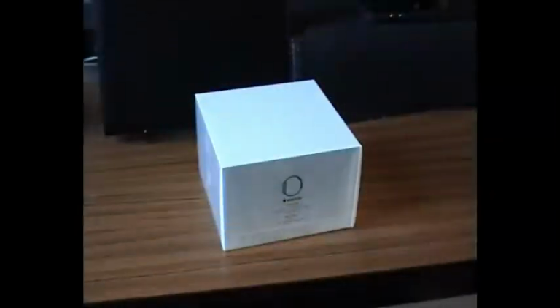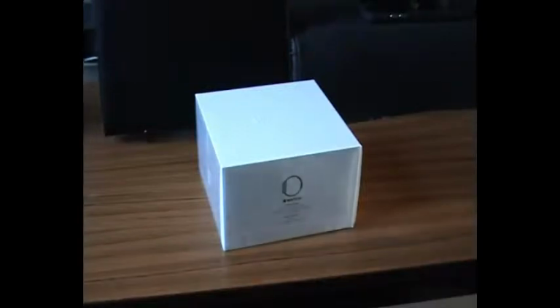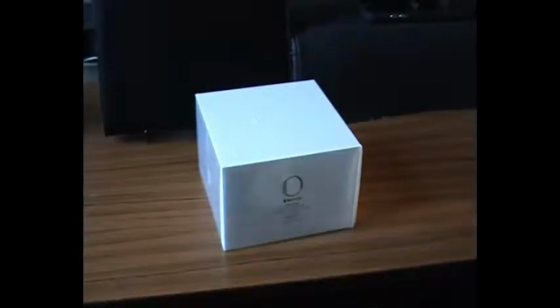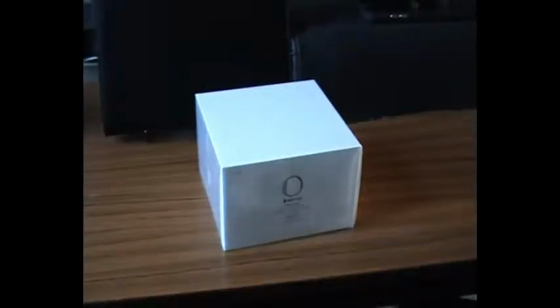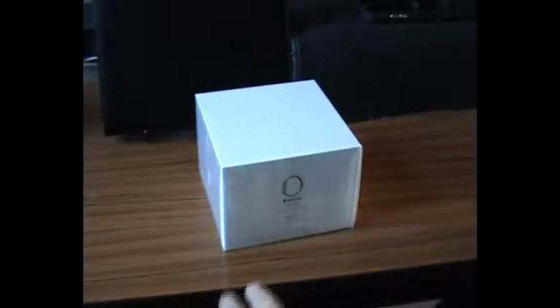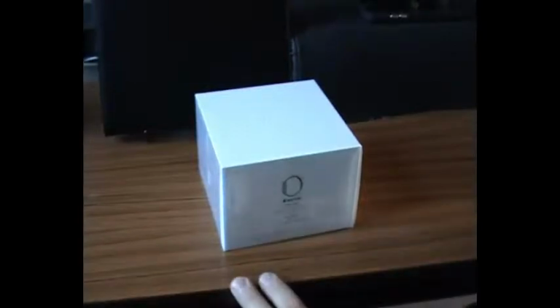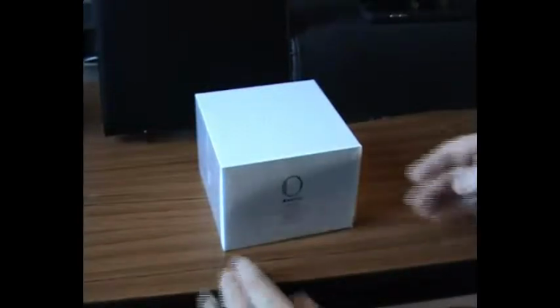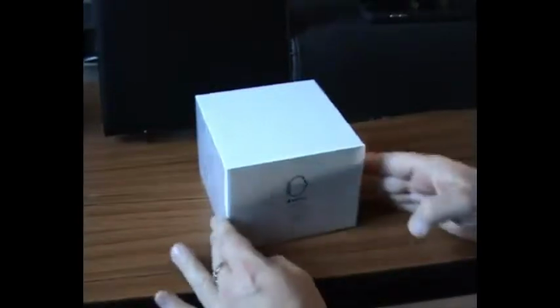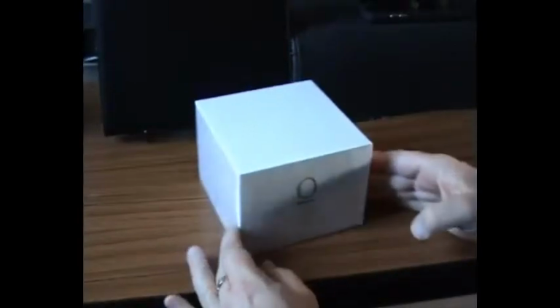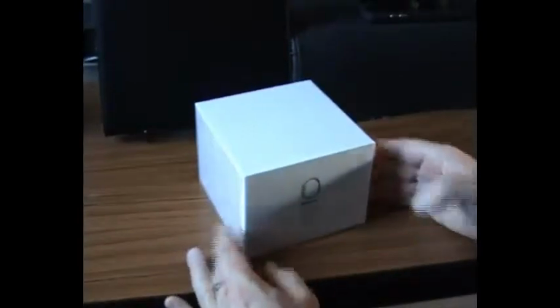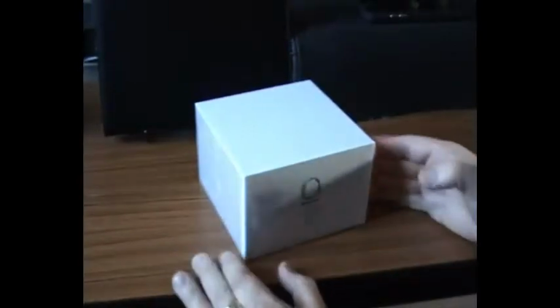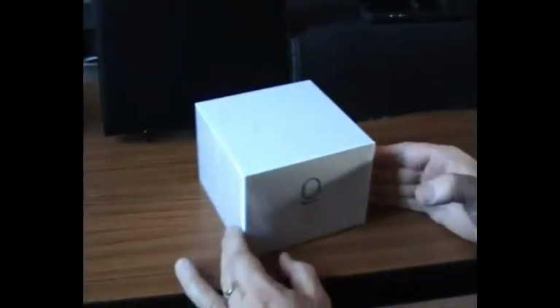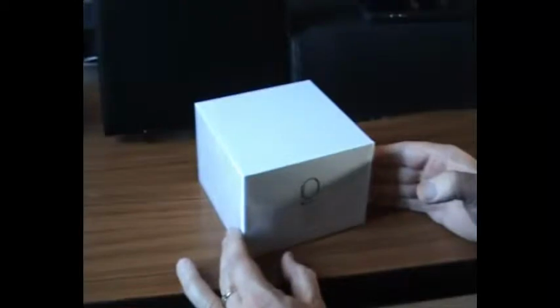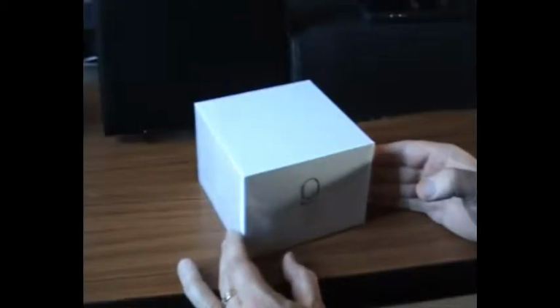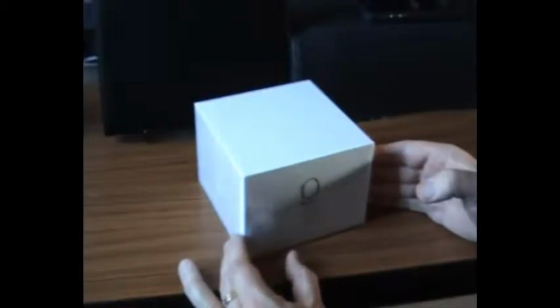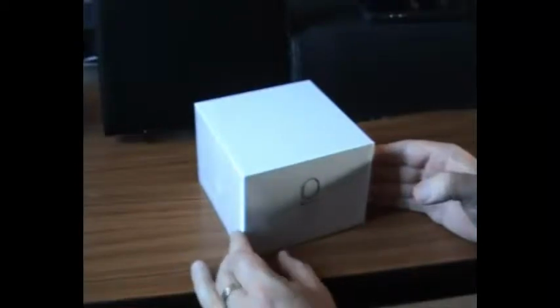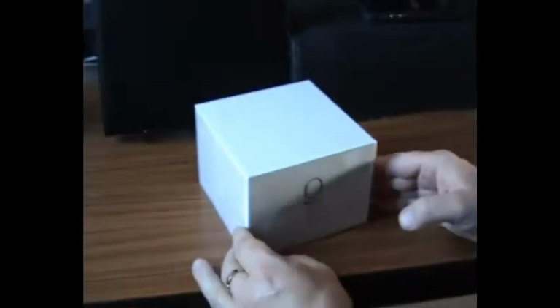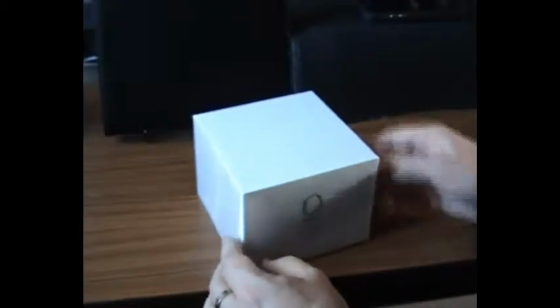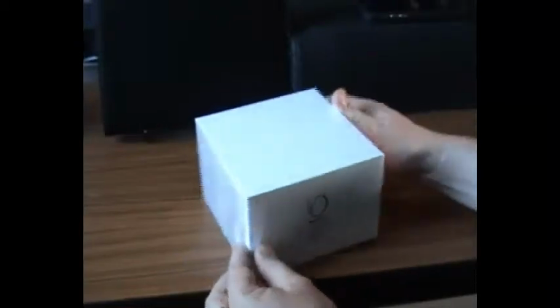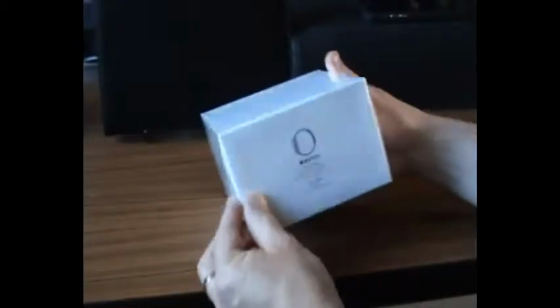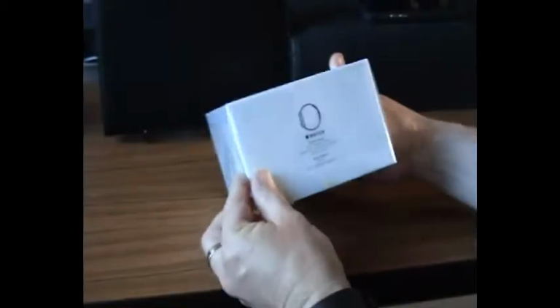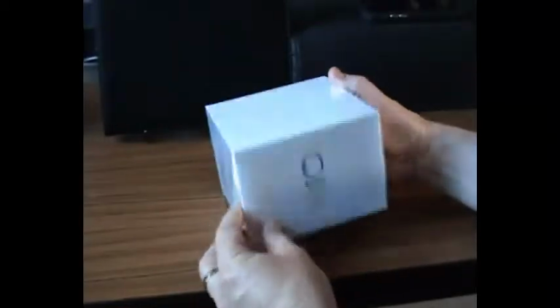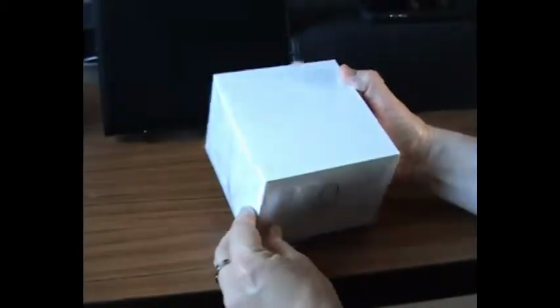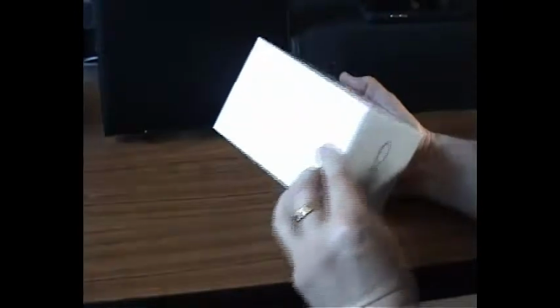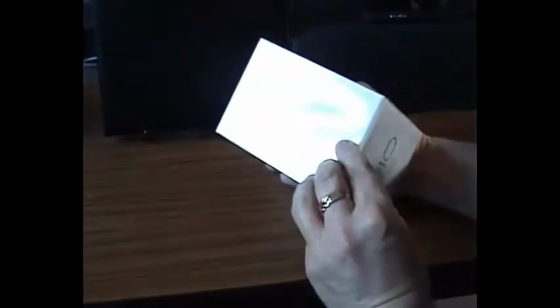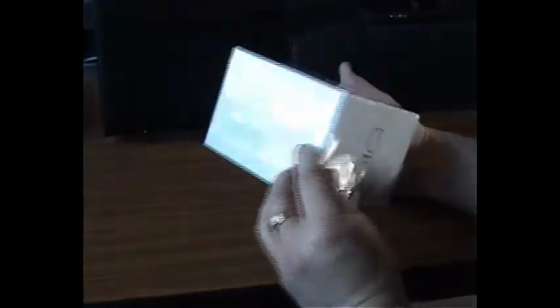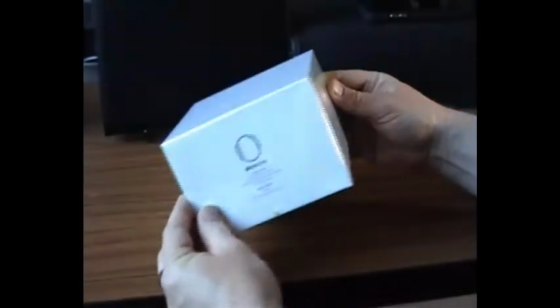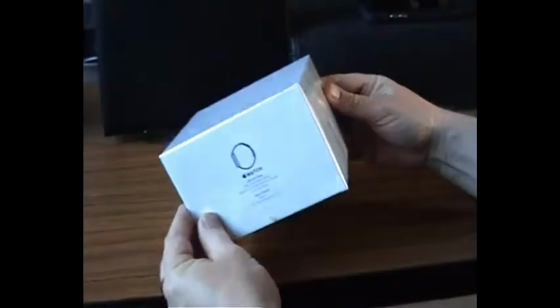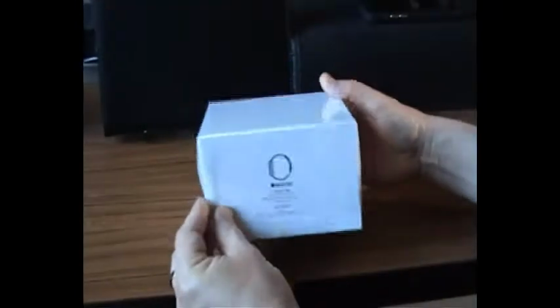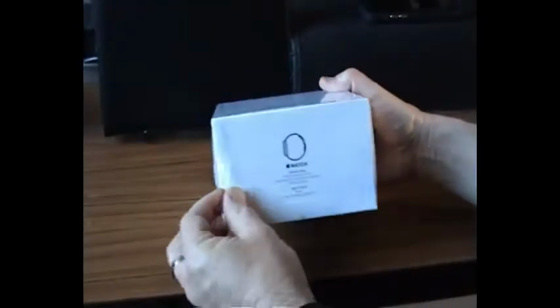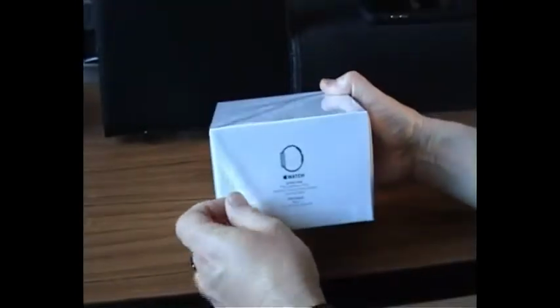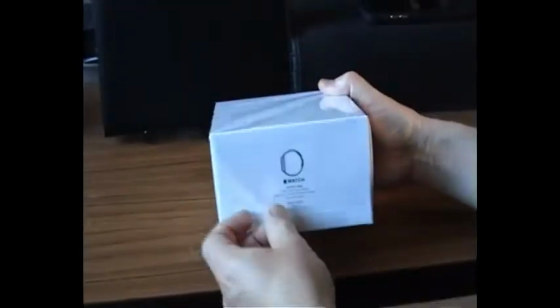Just got the Apple Watch and just thought I'd show you the unpacking of the Apple Watch. It's a nice presentable box, as quite often Apple products are. So let's open this one up.